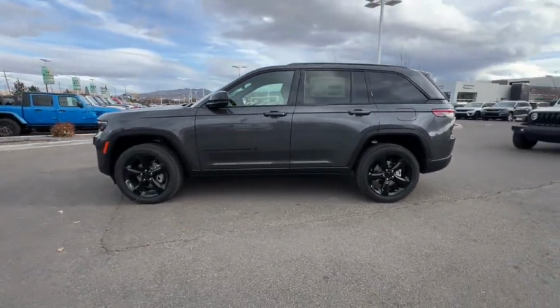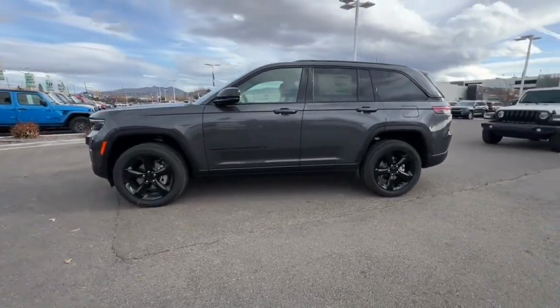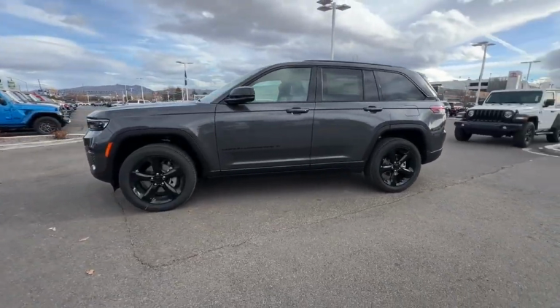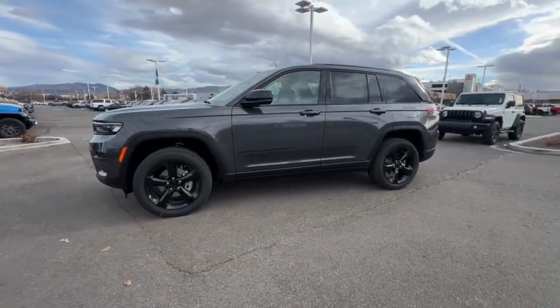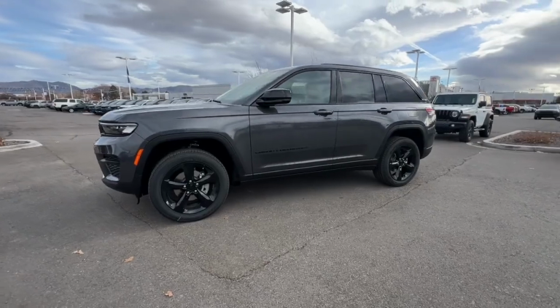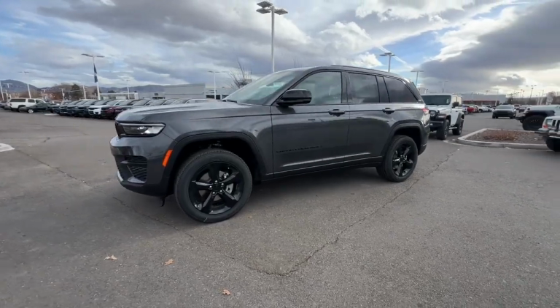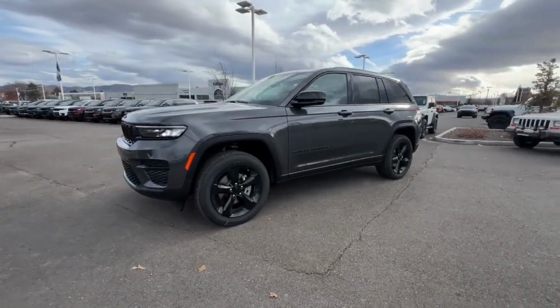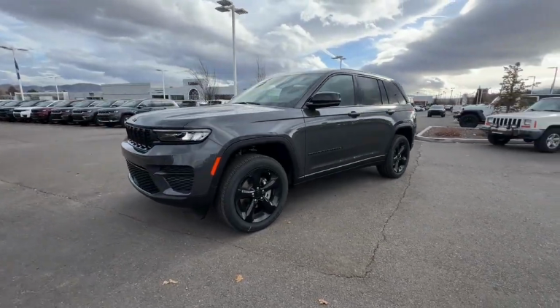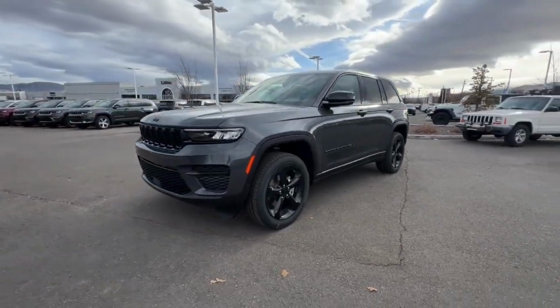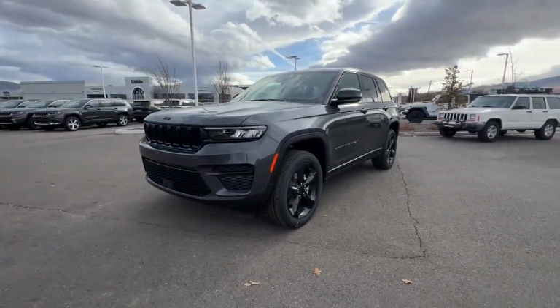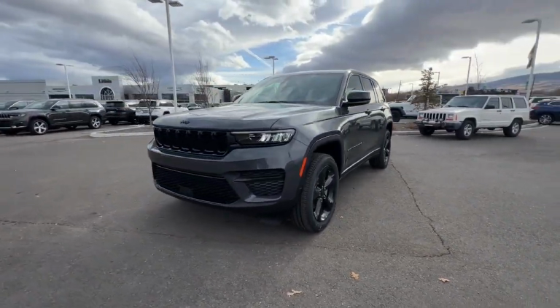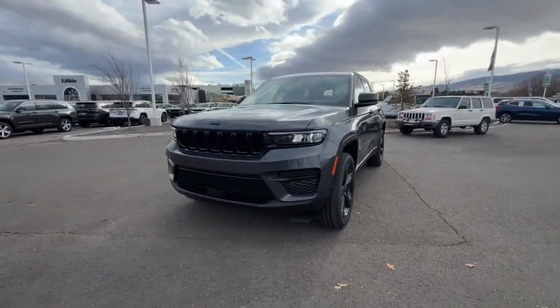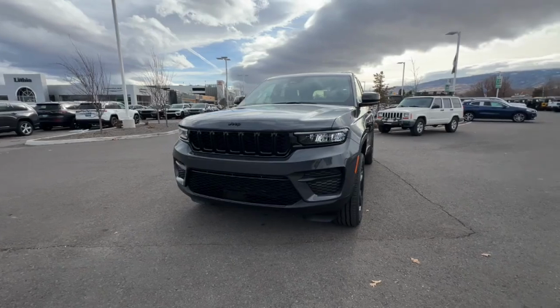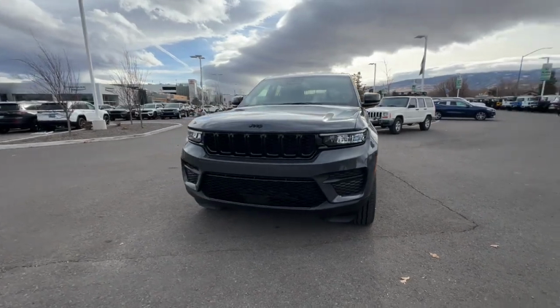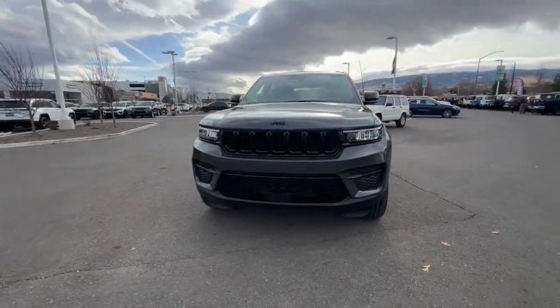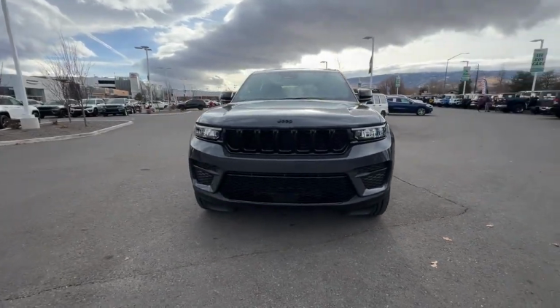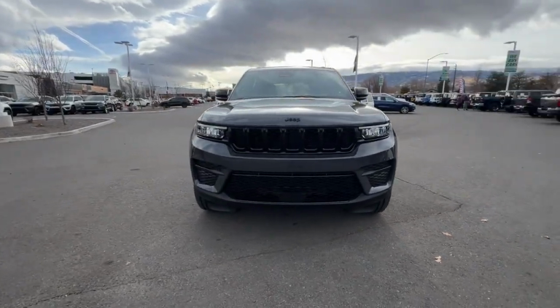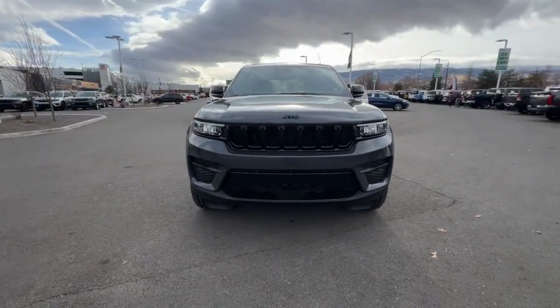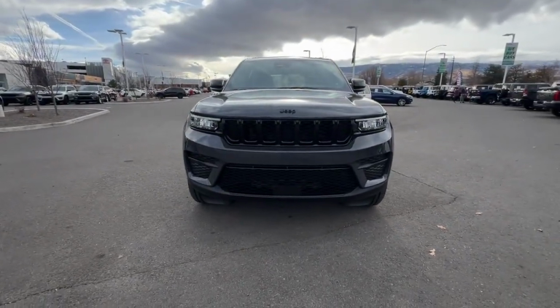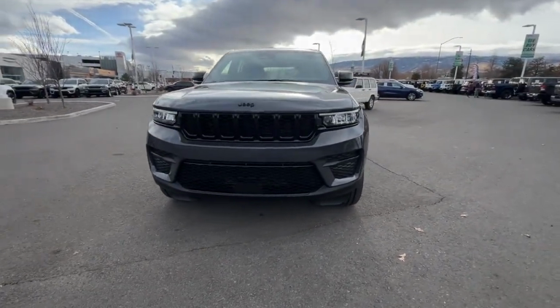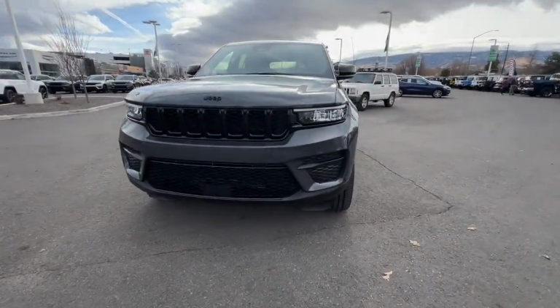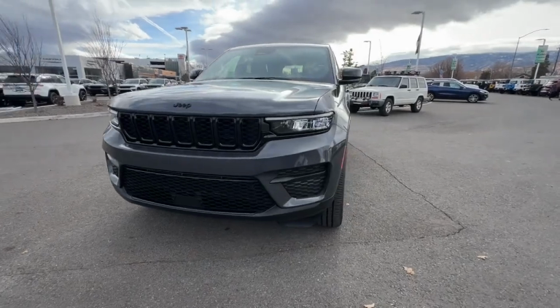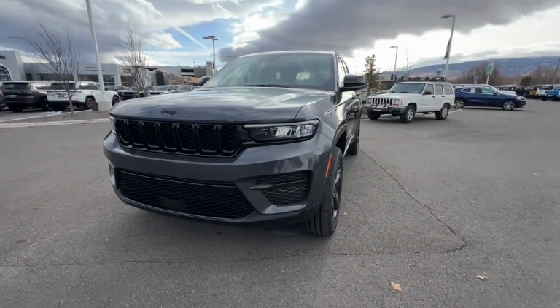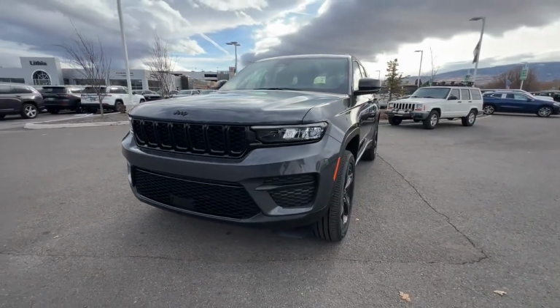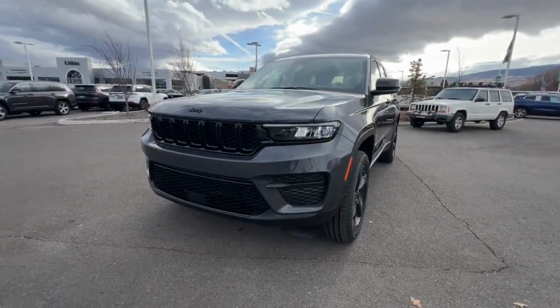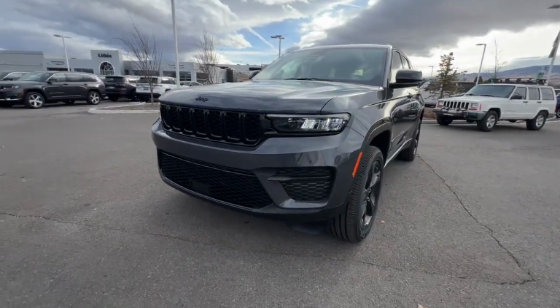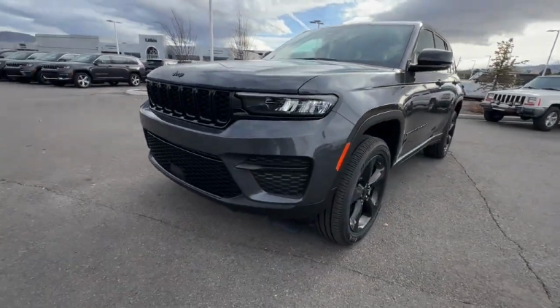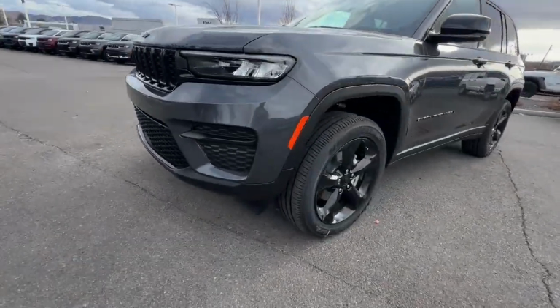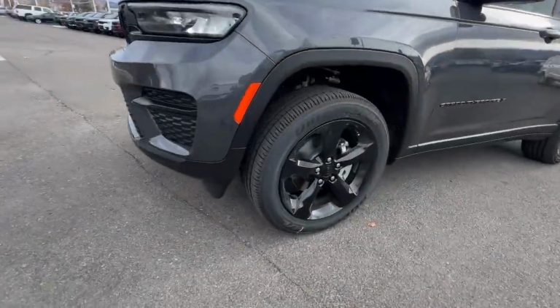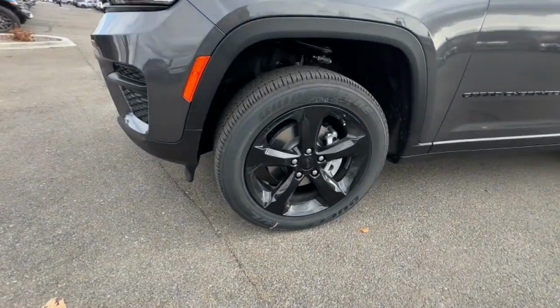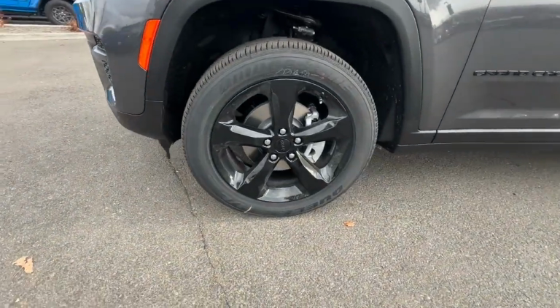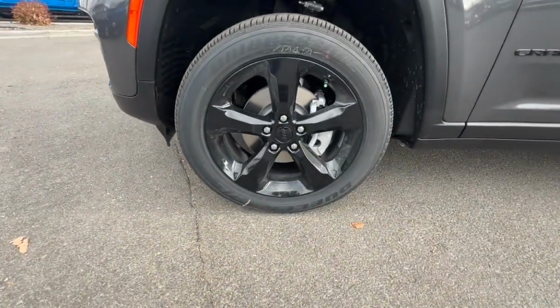moonroof, keyless entry, heated front seats, lane keeping assist, iPod/MP3 input, remote engine start, power liftgate. Take control of the journey in comfort and style — get into the Grand Cherokee.